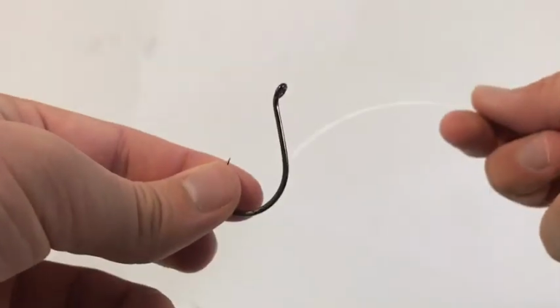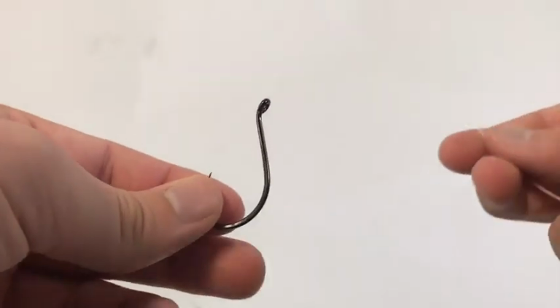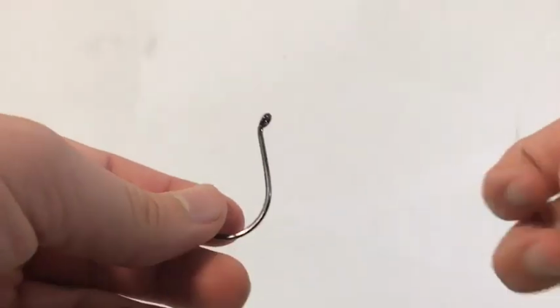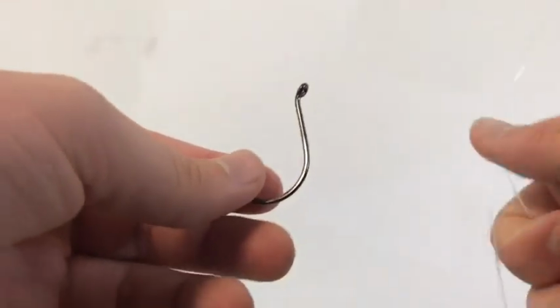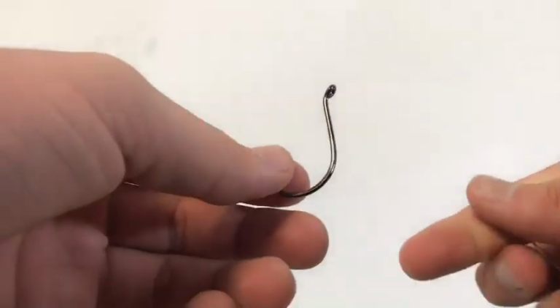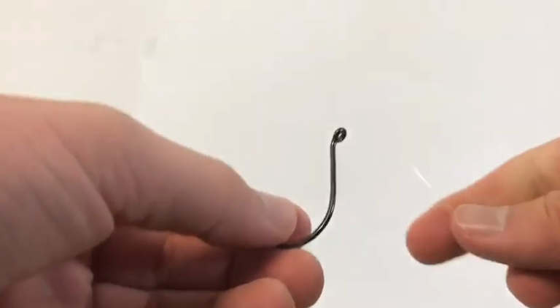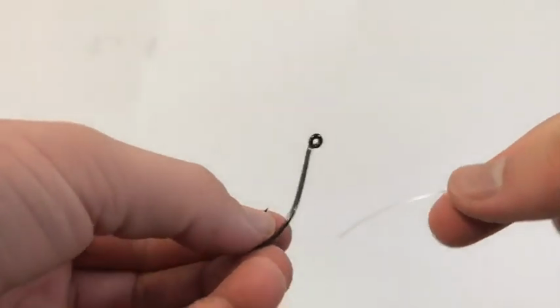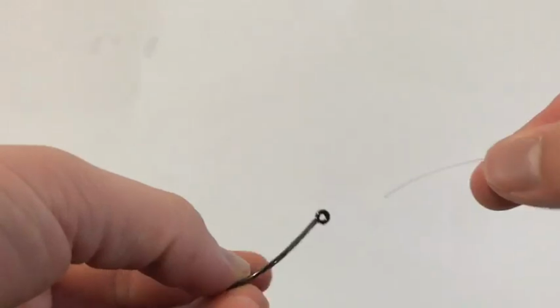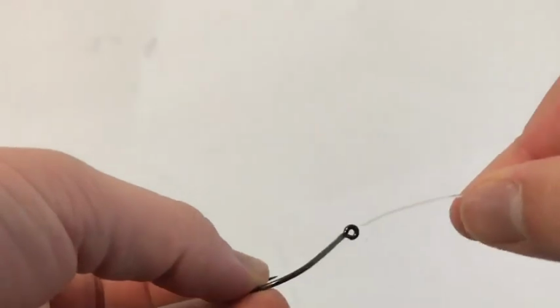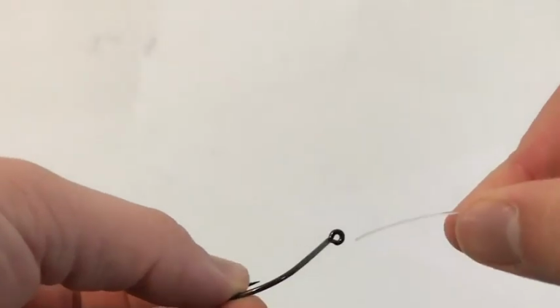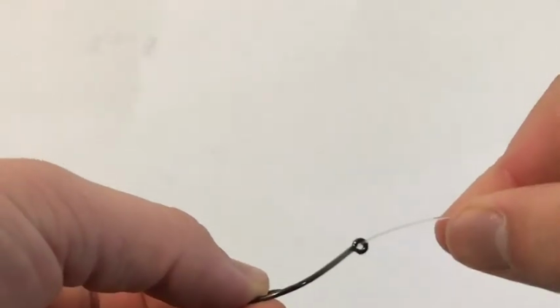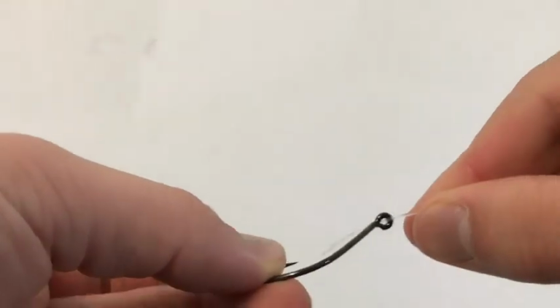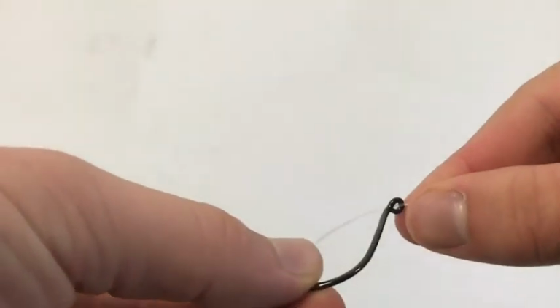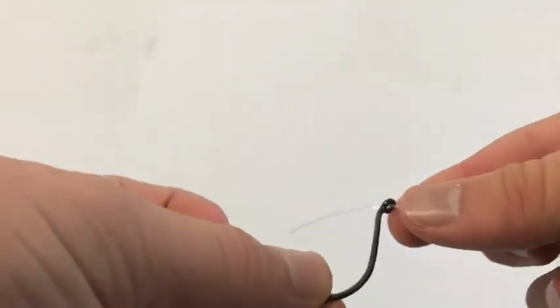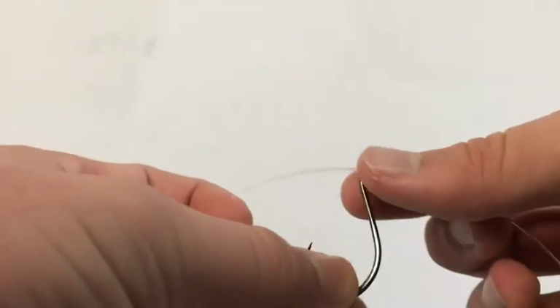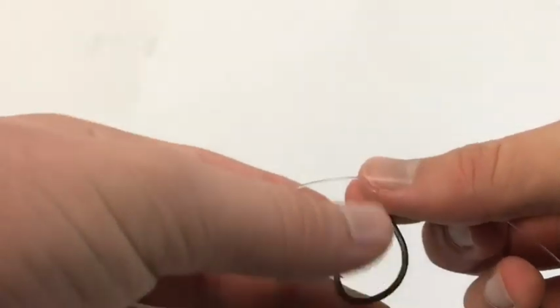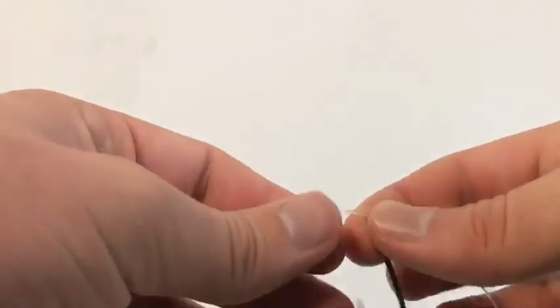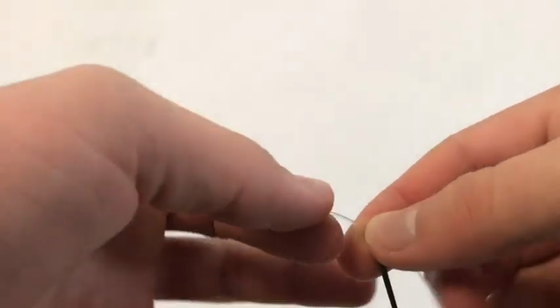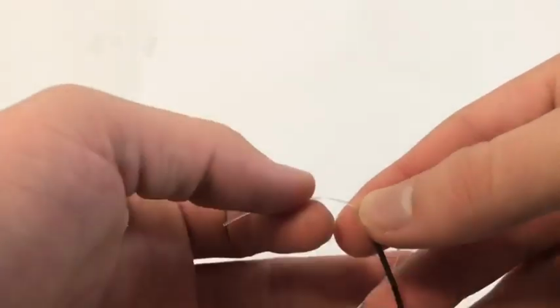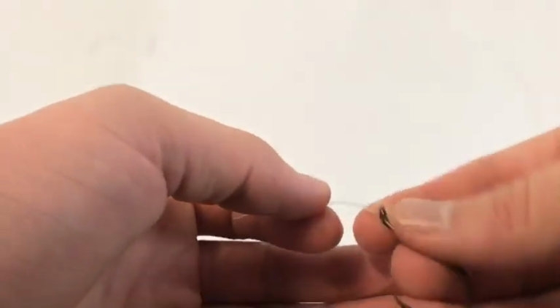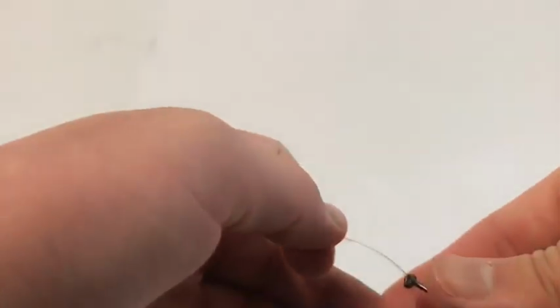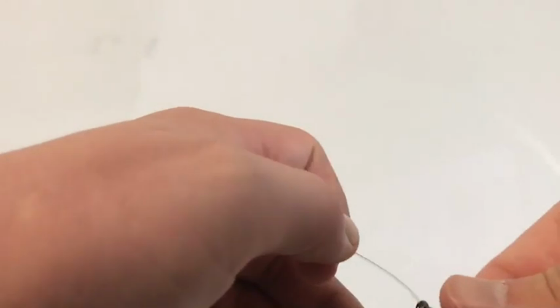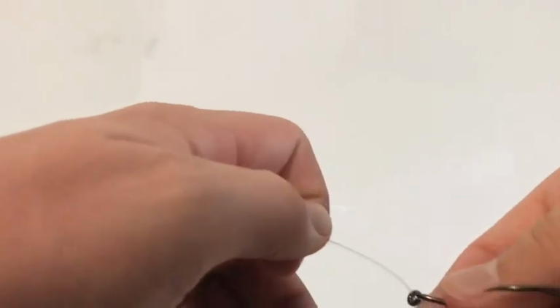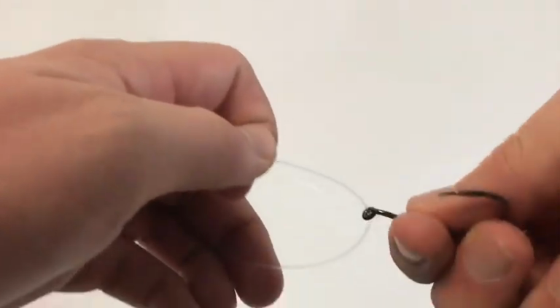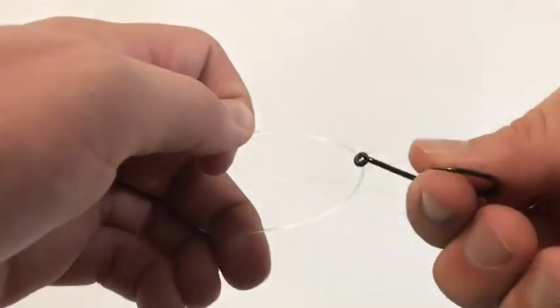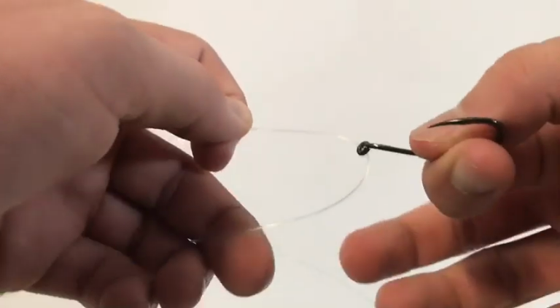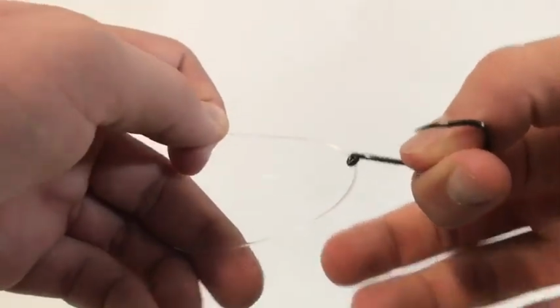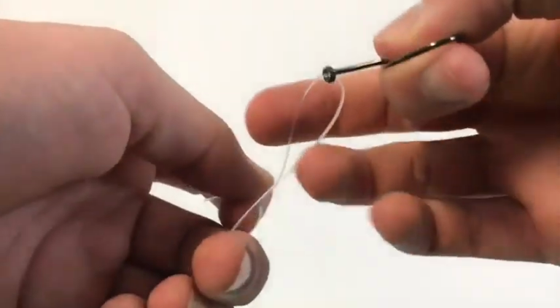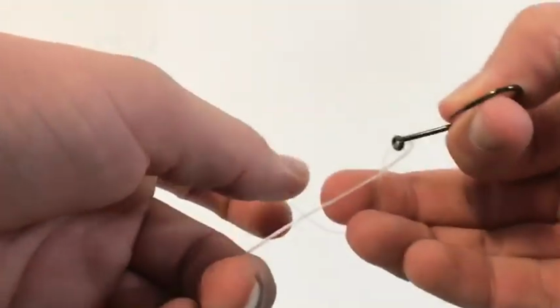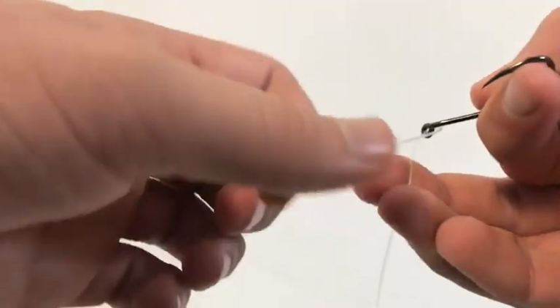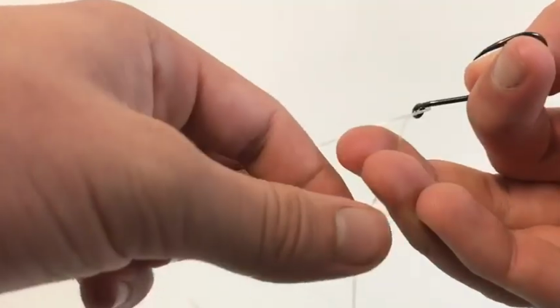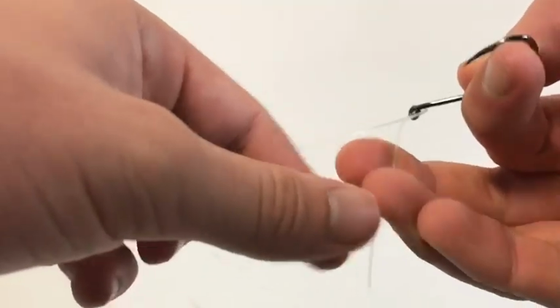For the improved clinch, first you just feed the line through the eye of the hook or the swivel. Then you wrap it.